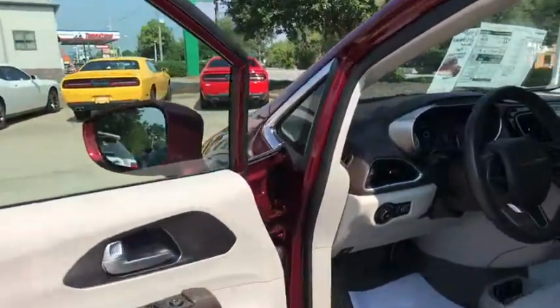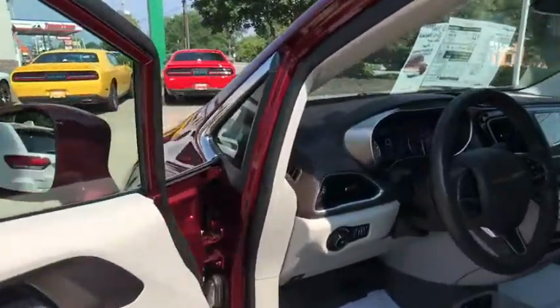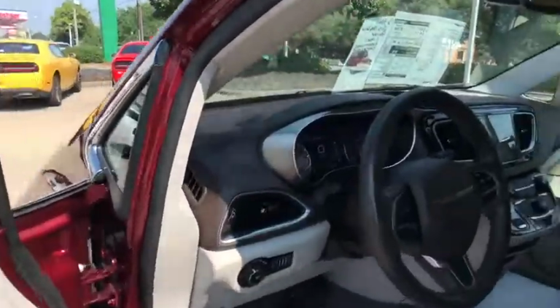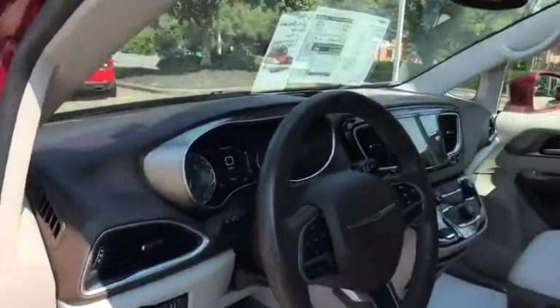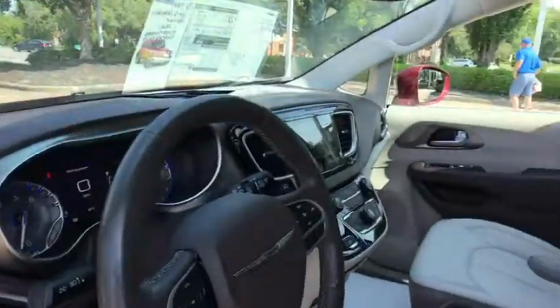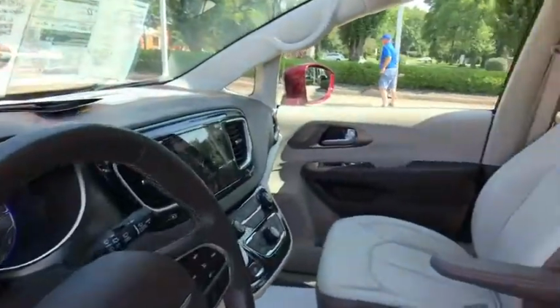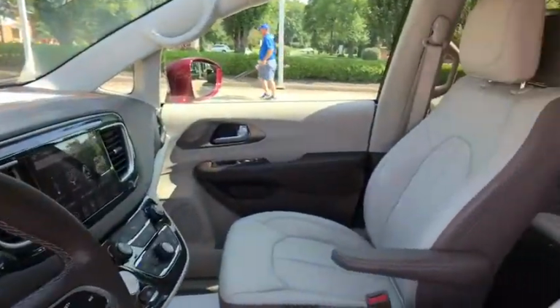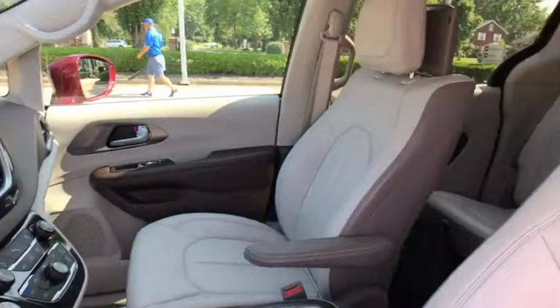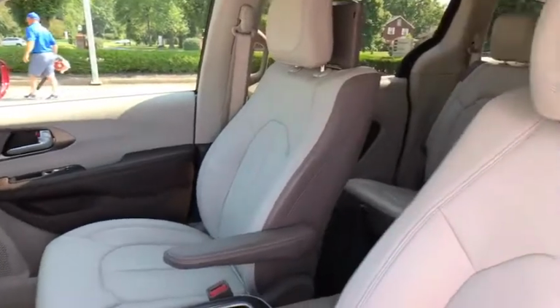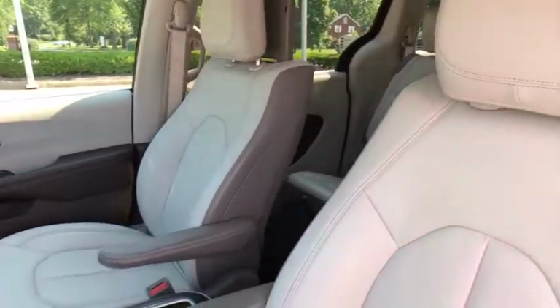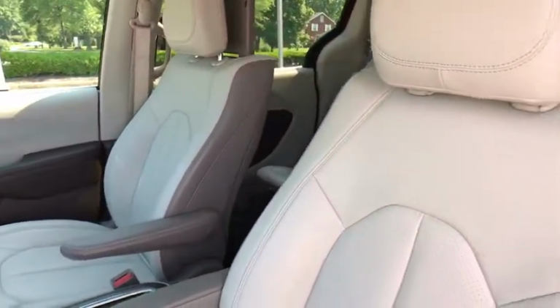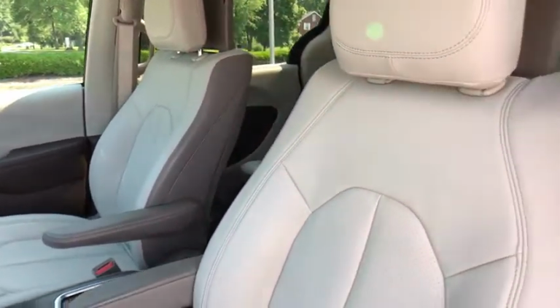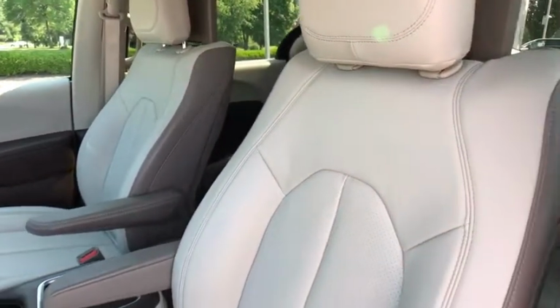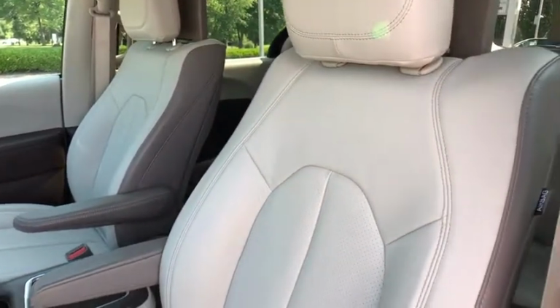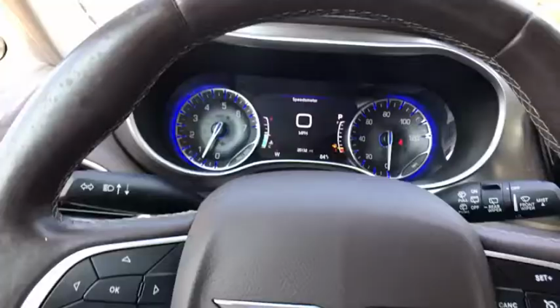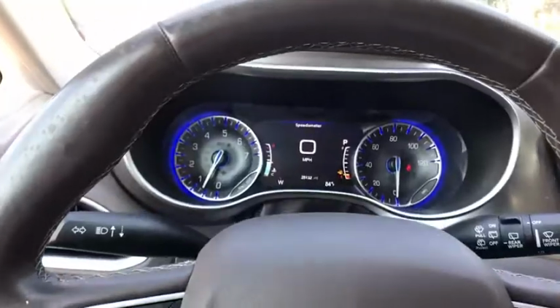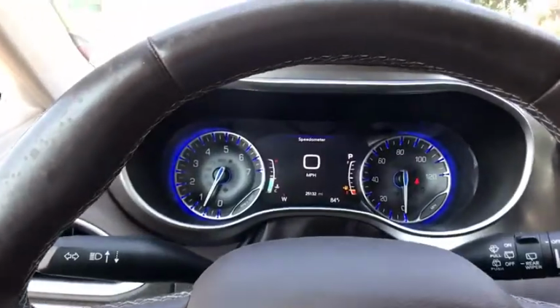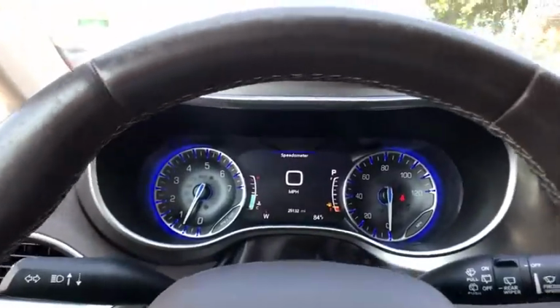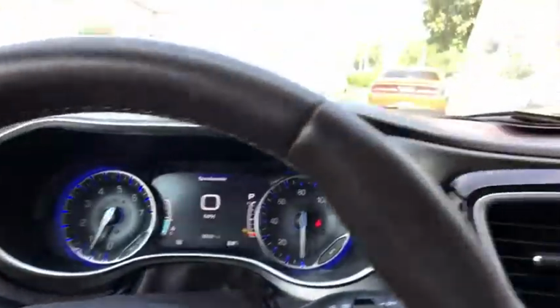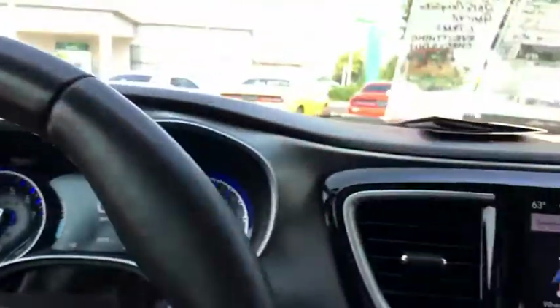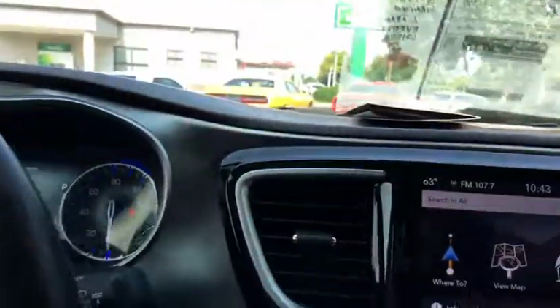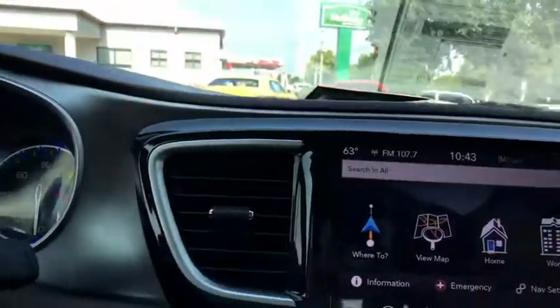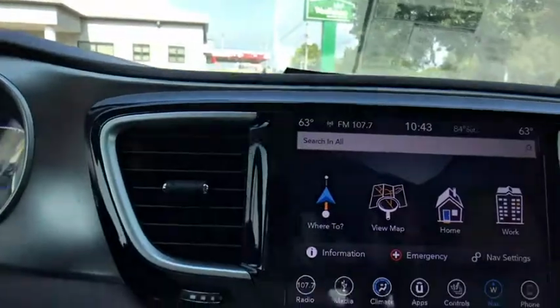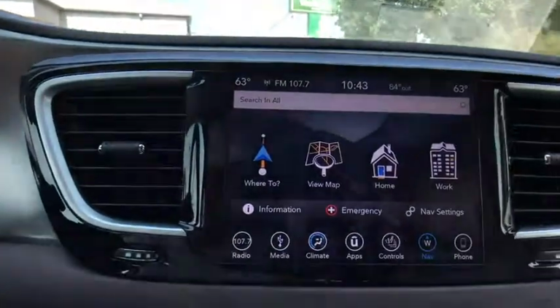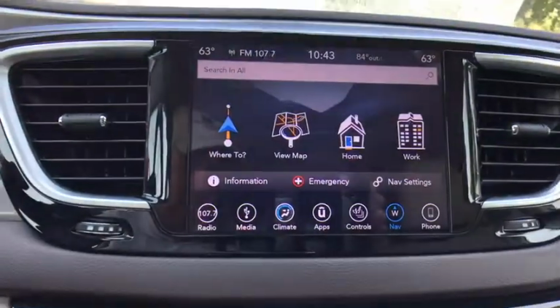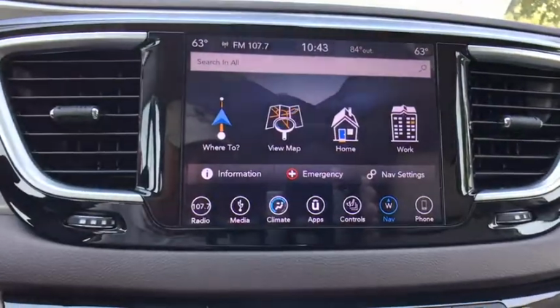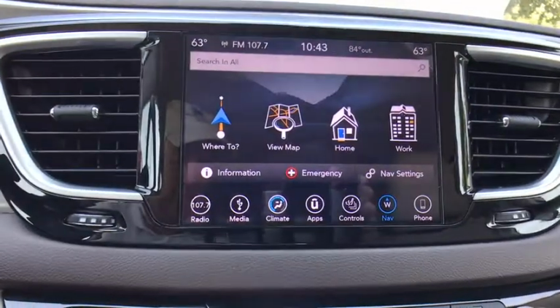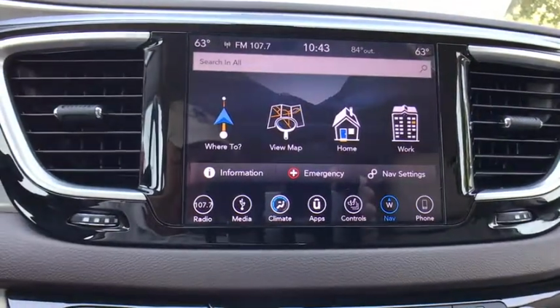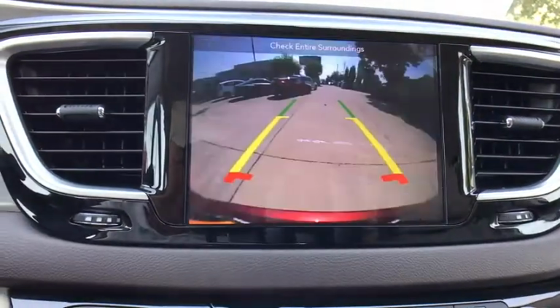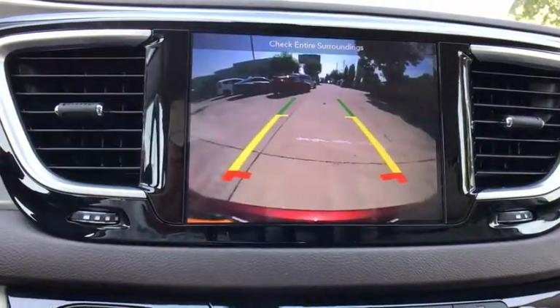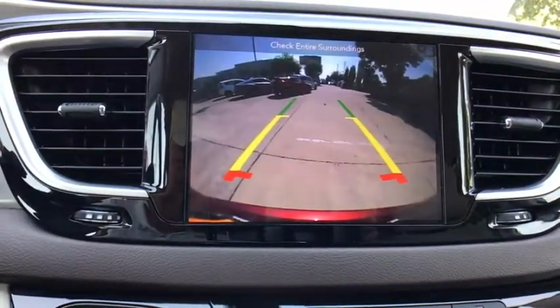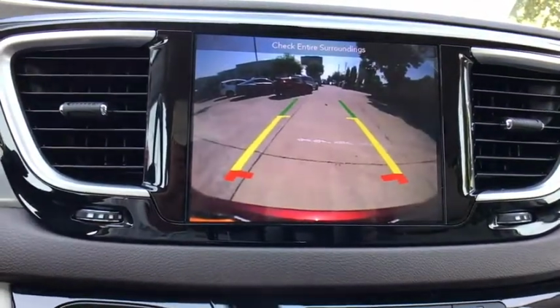Here are some of this vehicle's great options: back-up camera, navigation system, heated seats, power passenger seat, power liftgate, traction control, dual airbags, and leather-wrapped steering wheel.